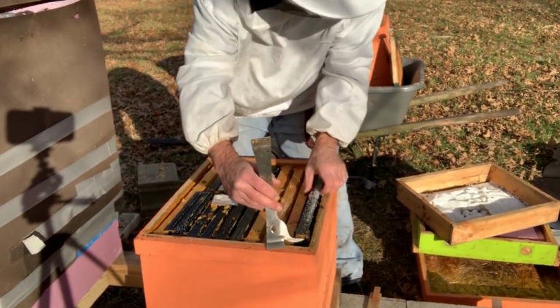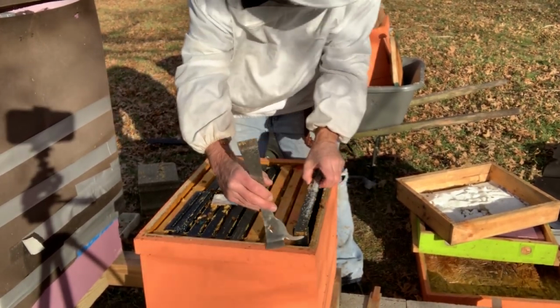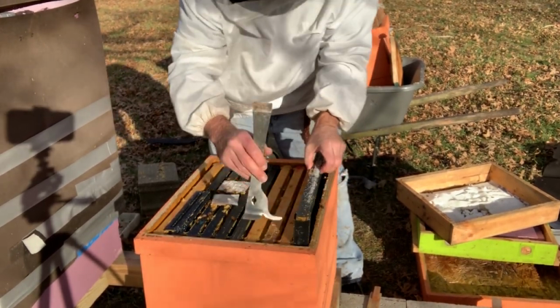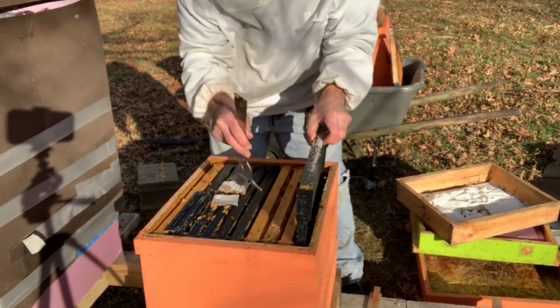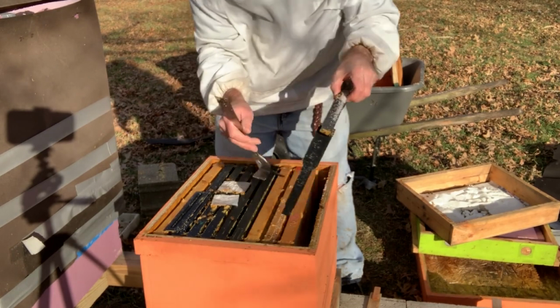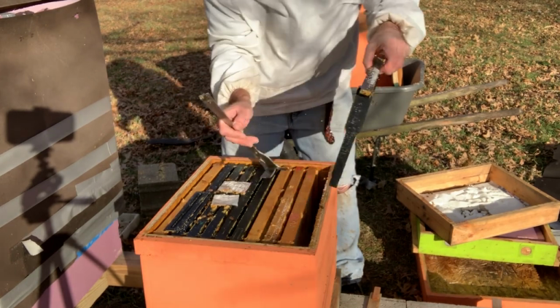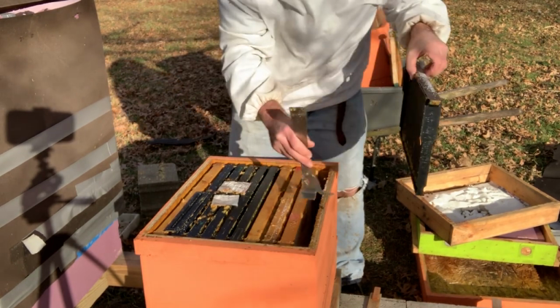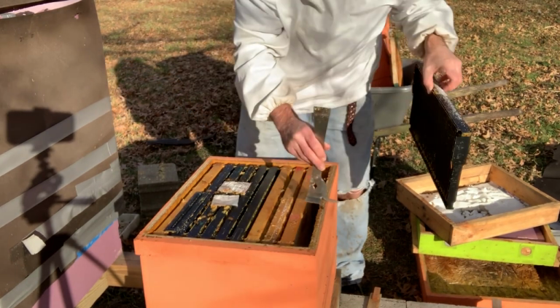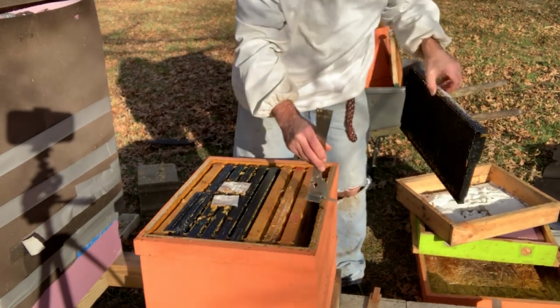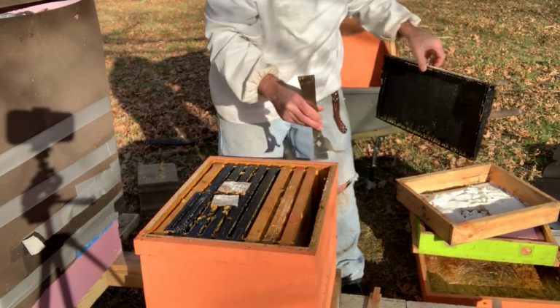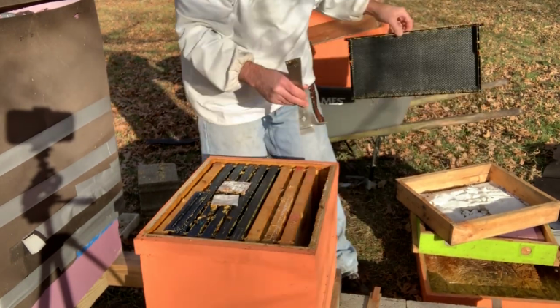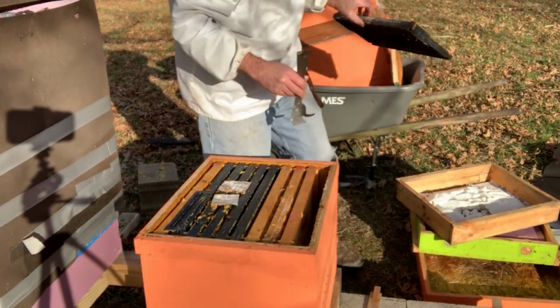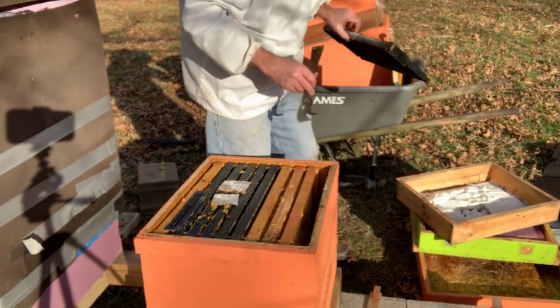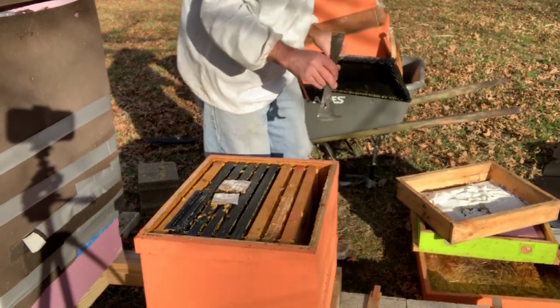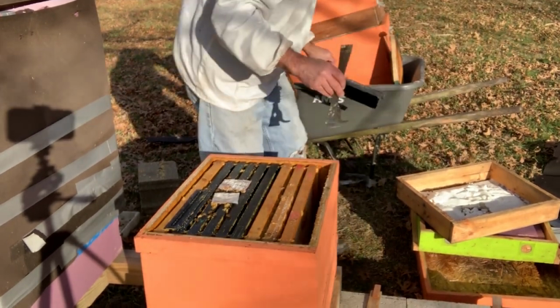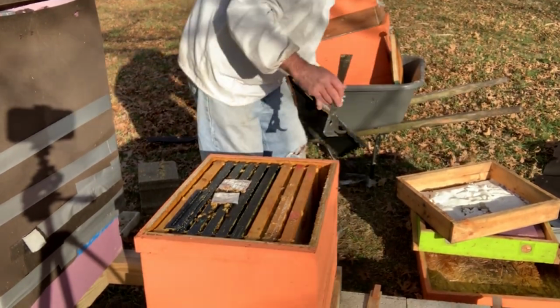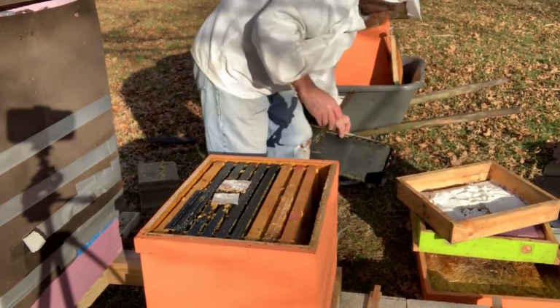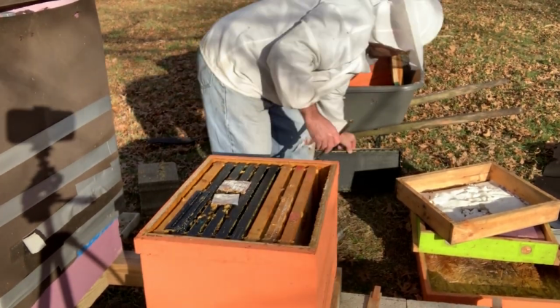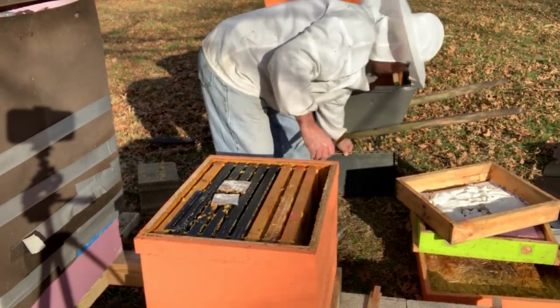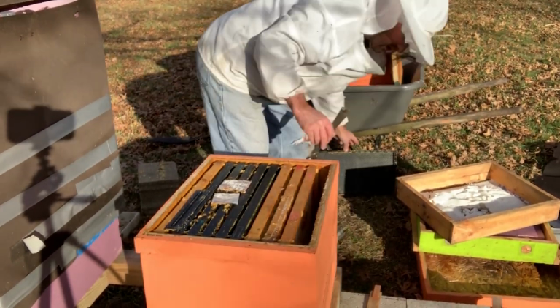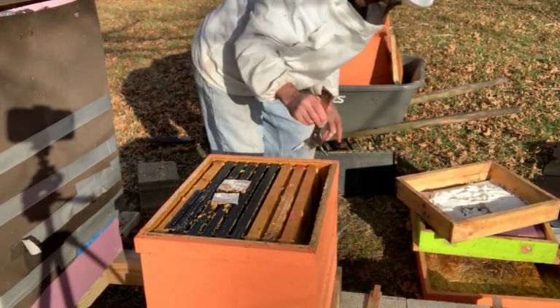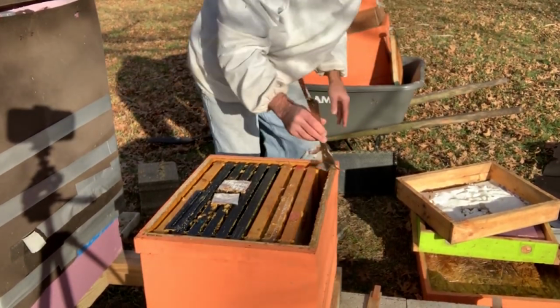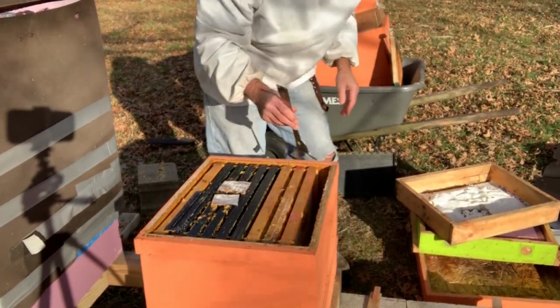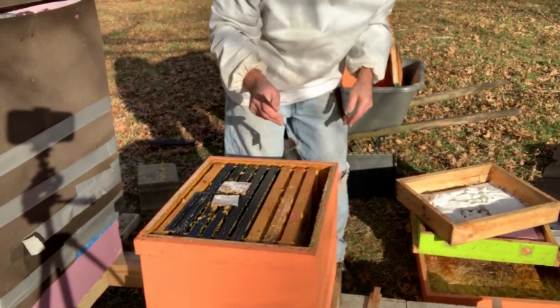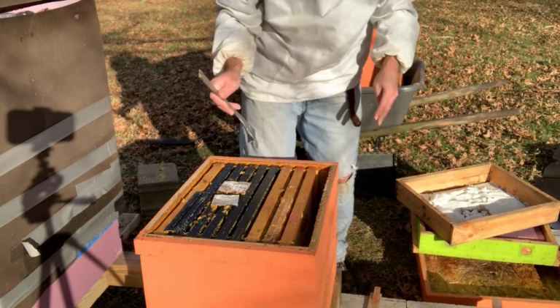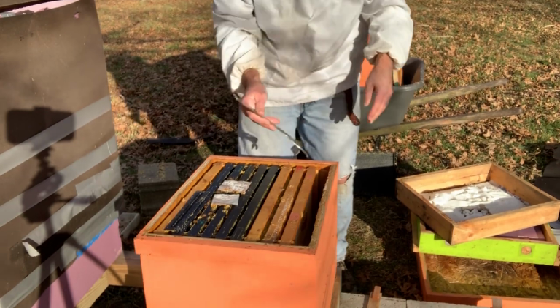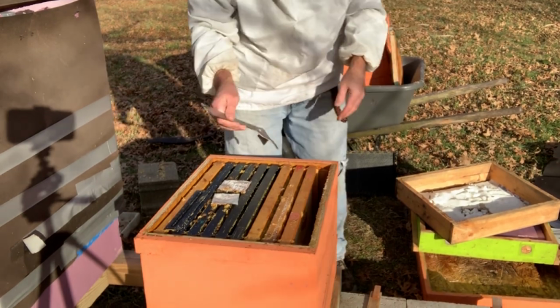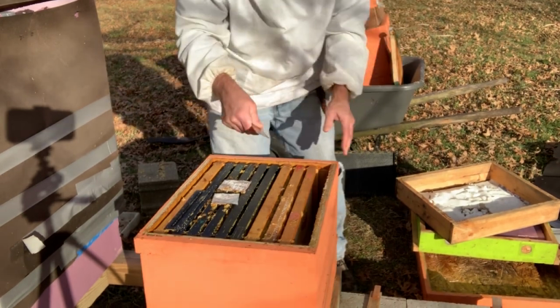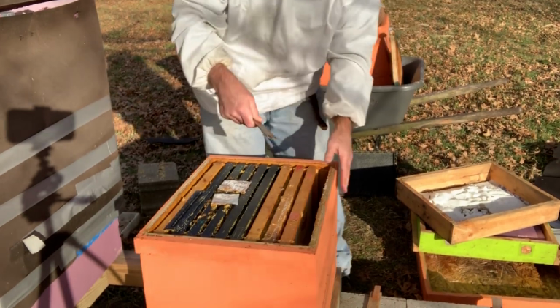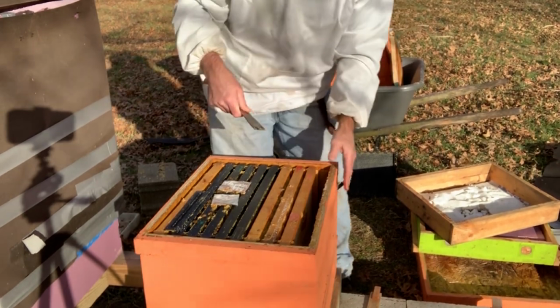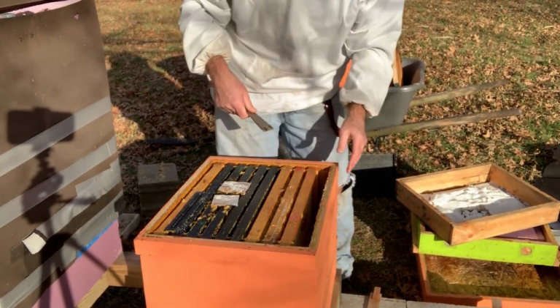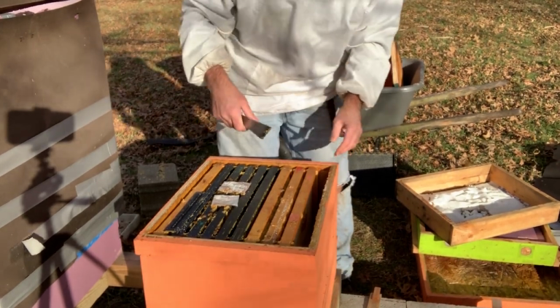What I actually want to do is move them over here against this wall — this is the south side of the hive, so they'll get more sun.